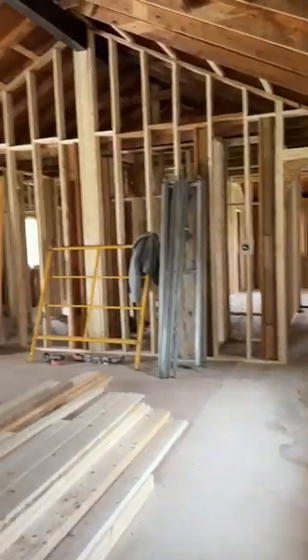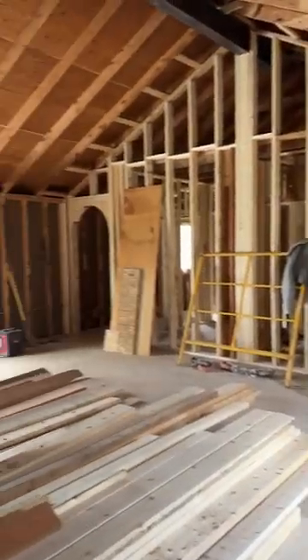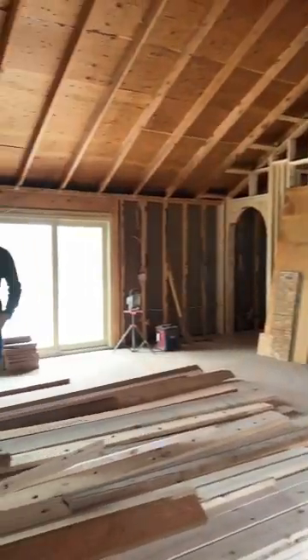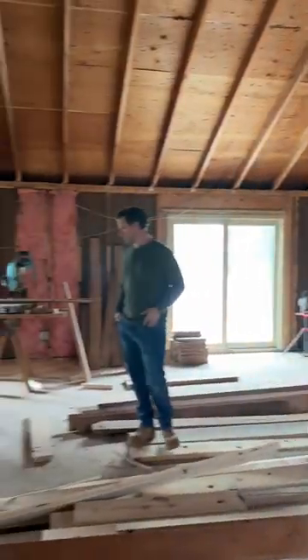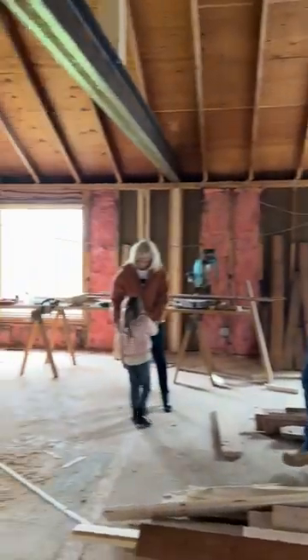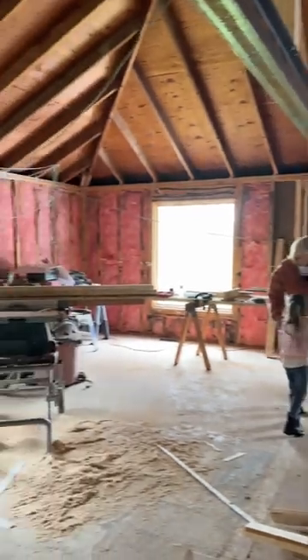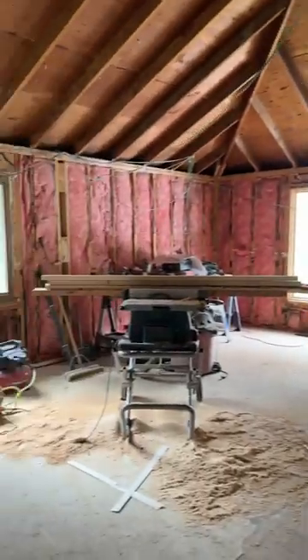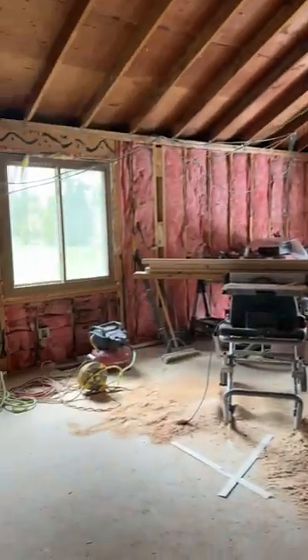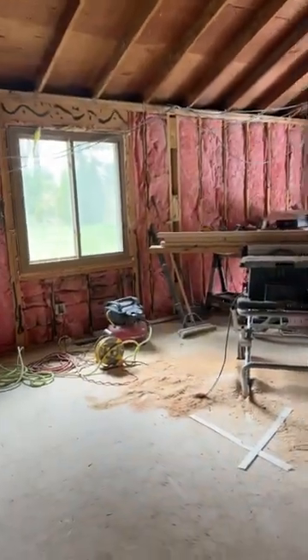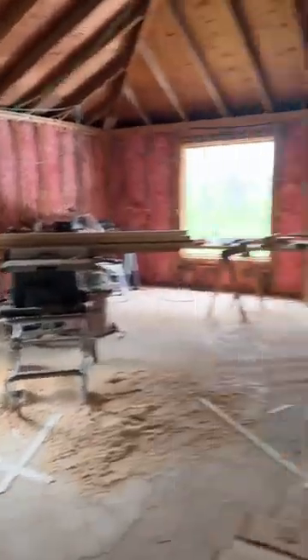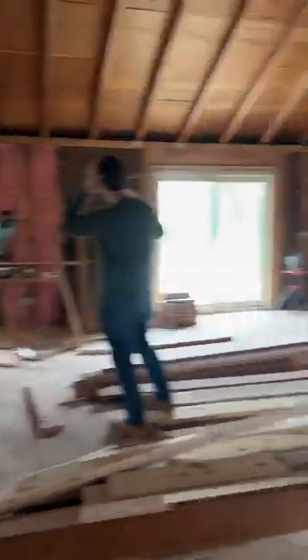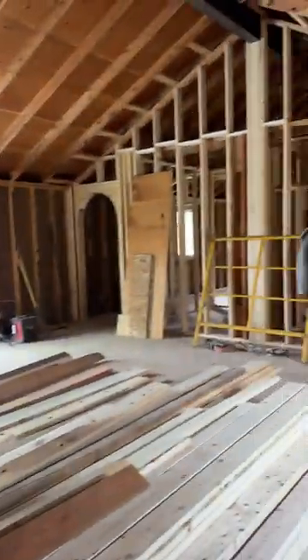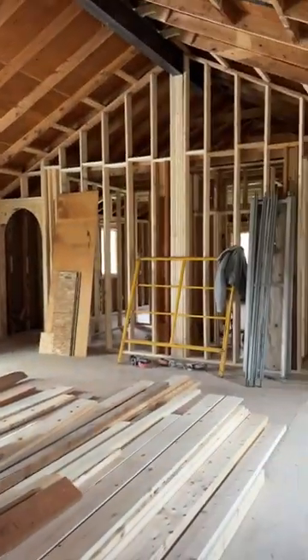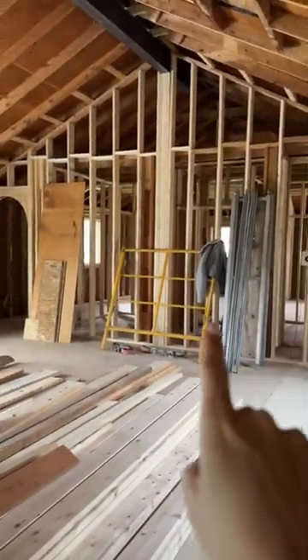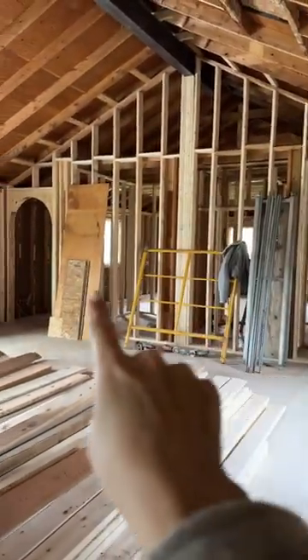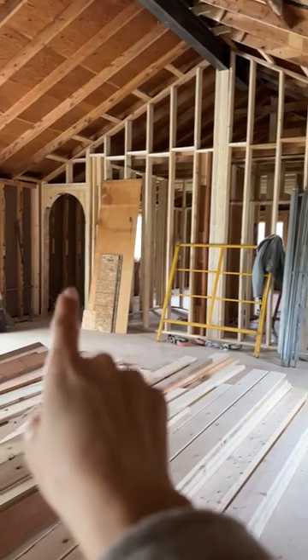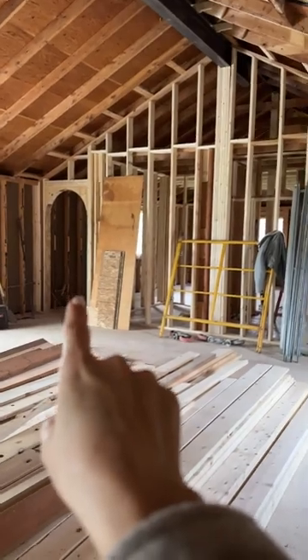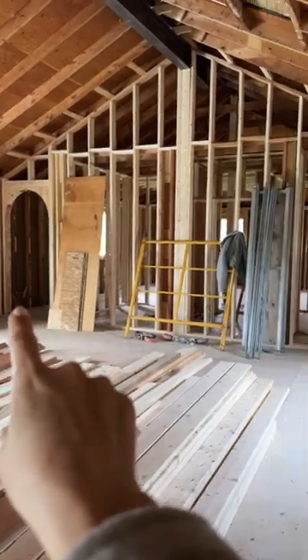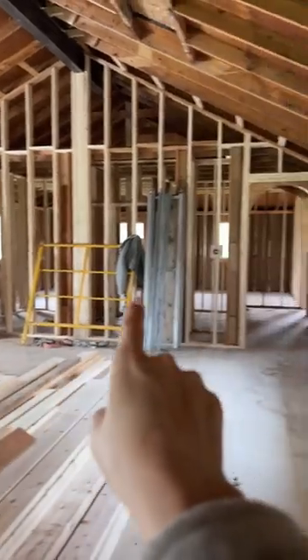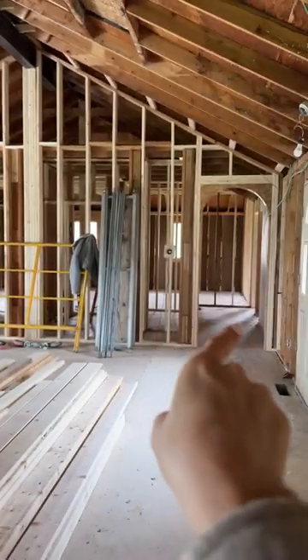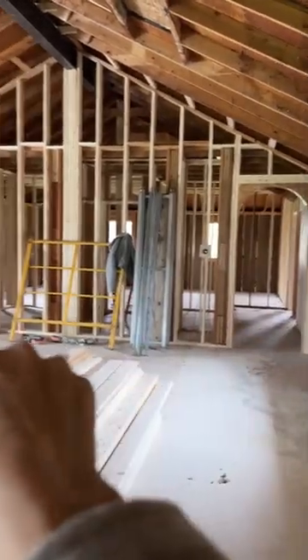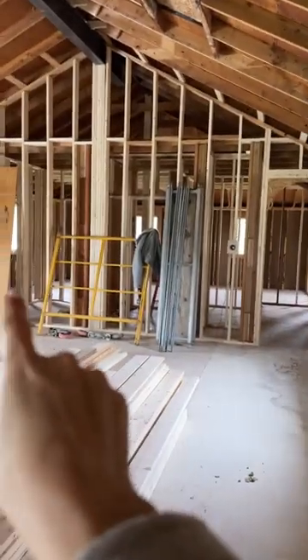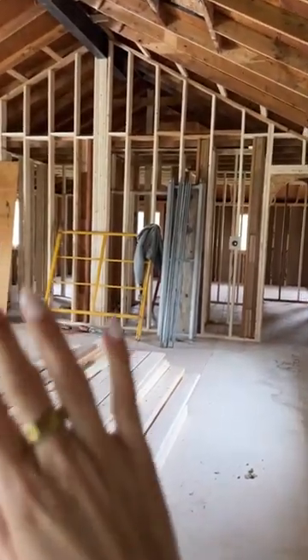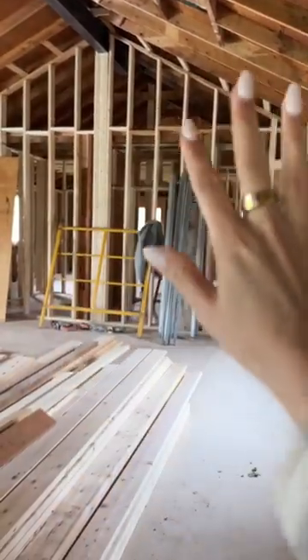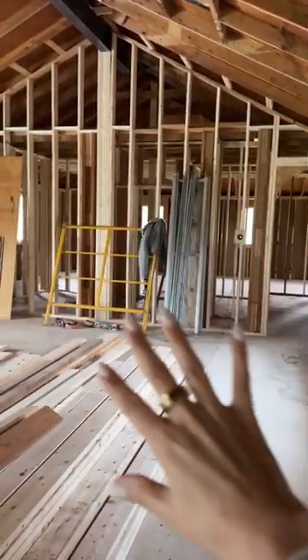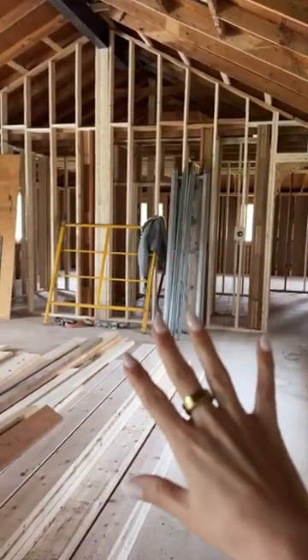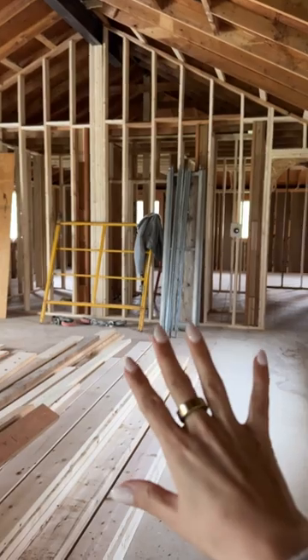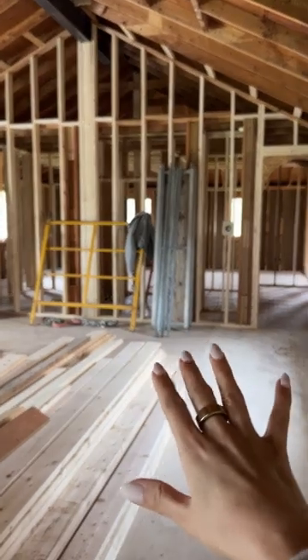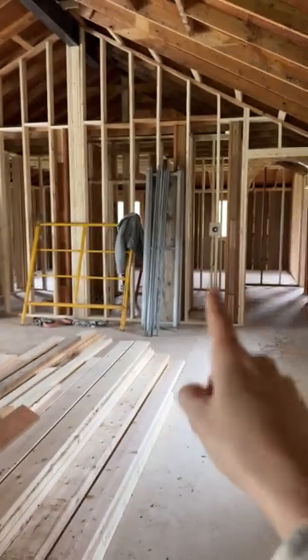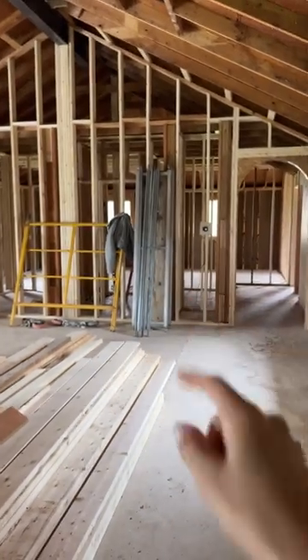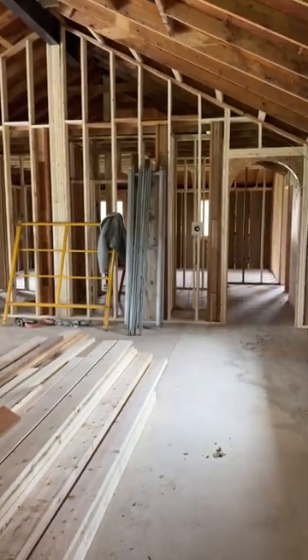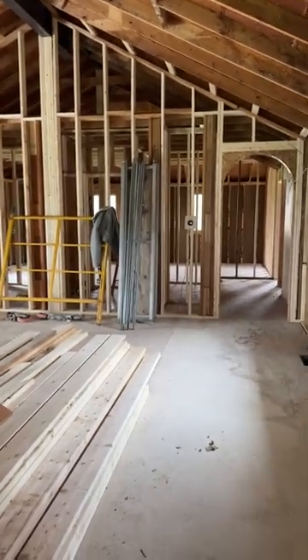The whole place is down to the studs quite literally, but we added a doorway over there and now they've officially arched it. The walls are all put up back there, which is really nice. We also added a coat closet again, which is super nice.